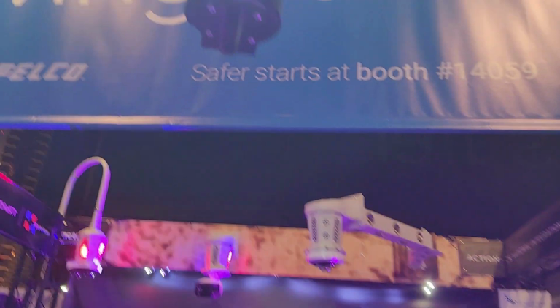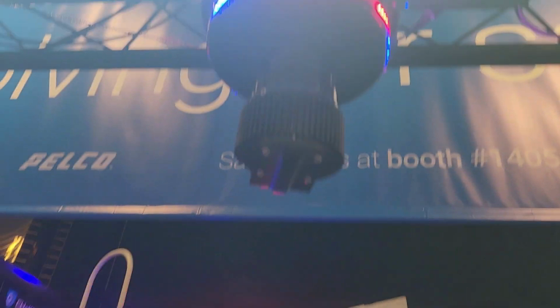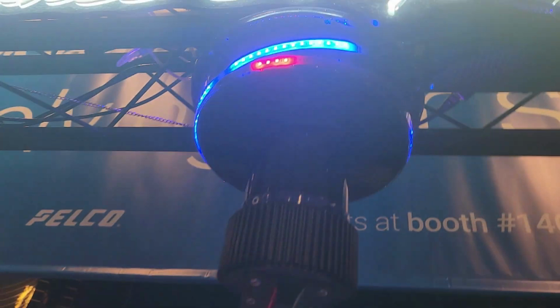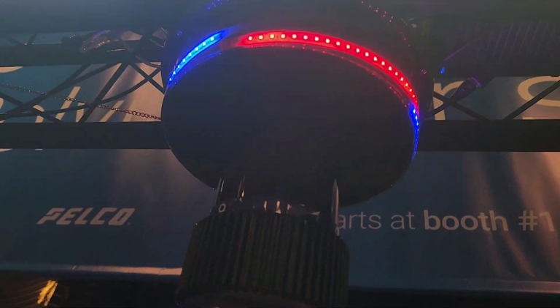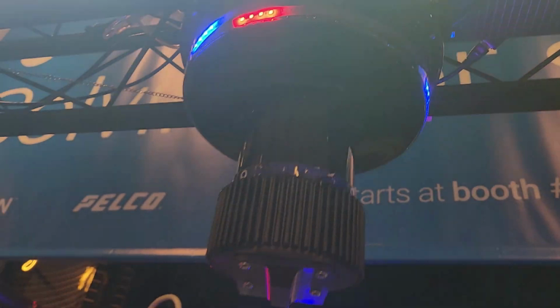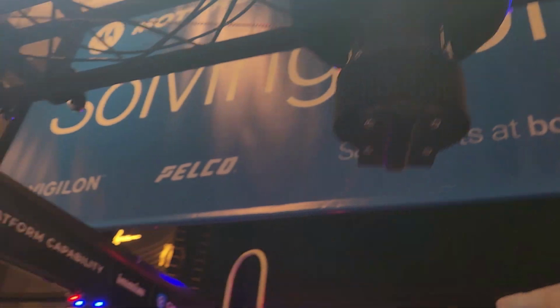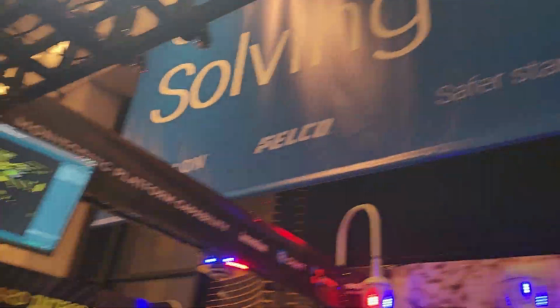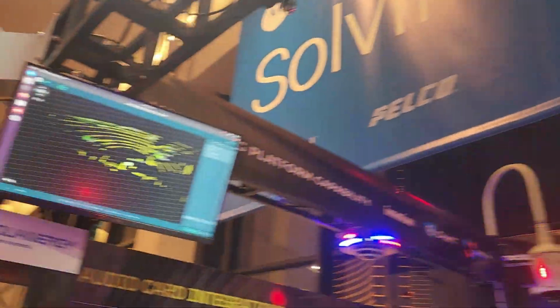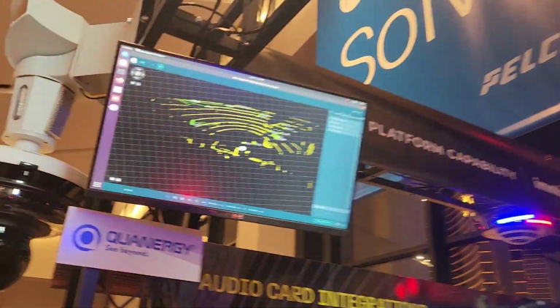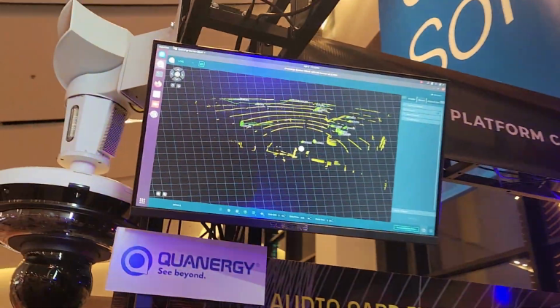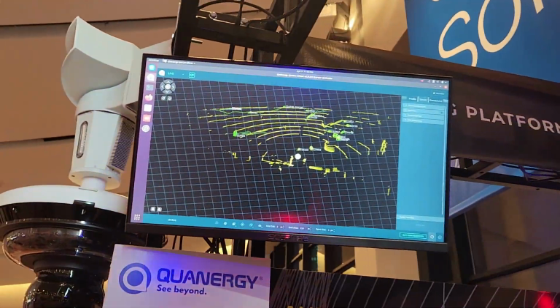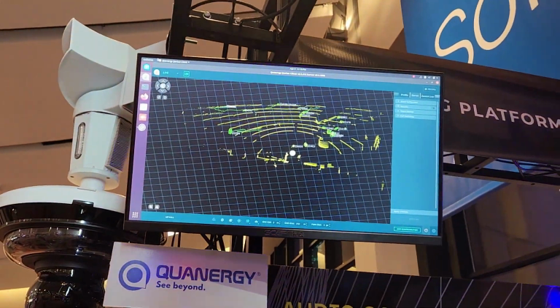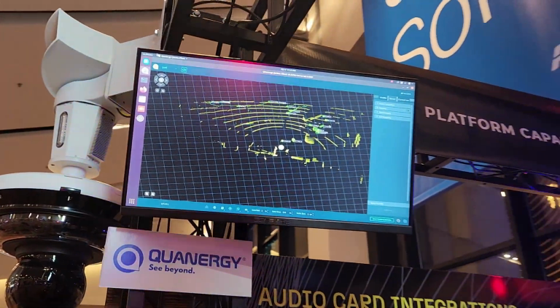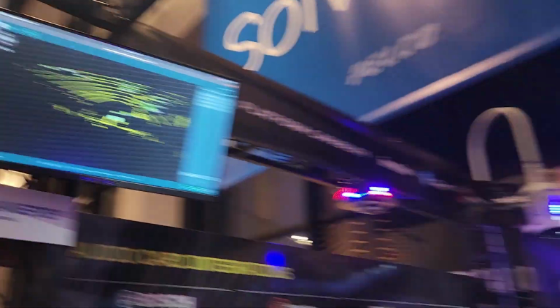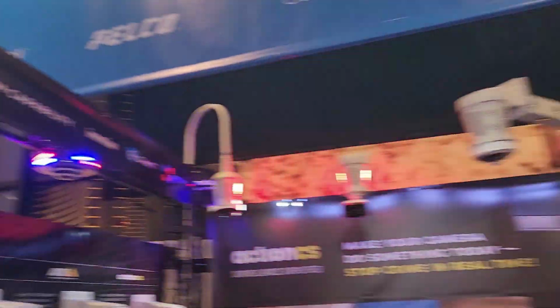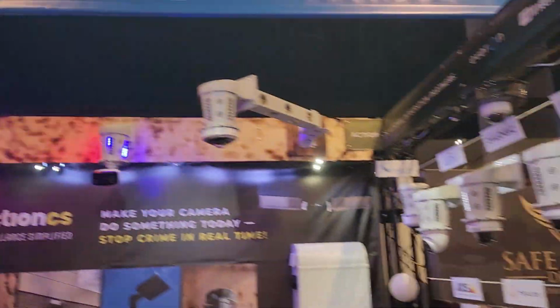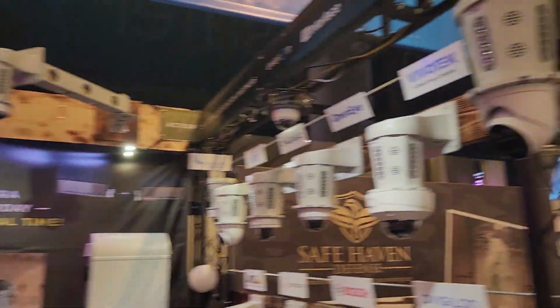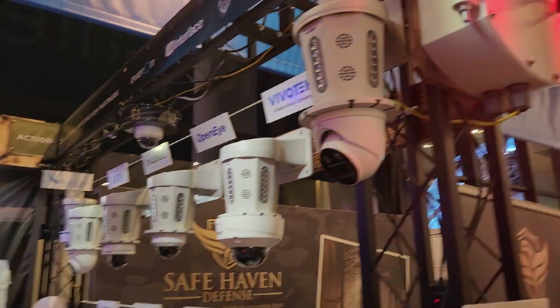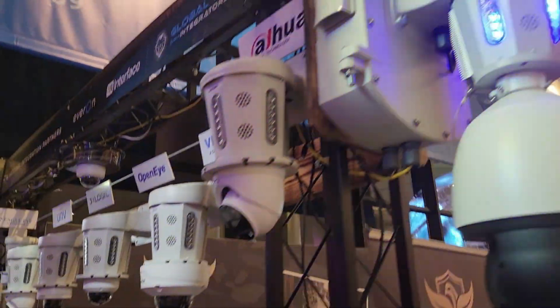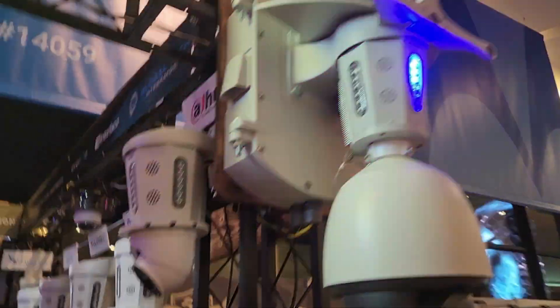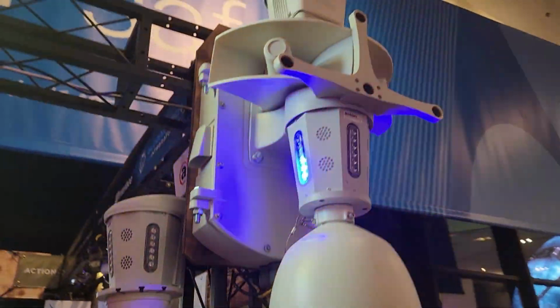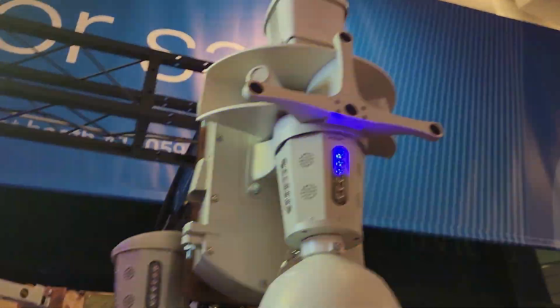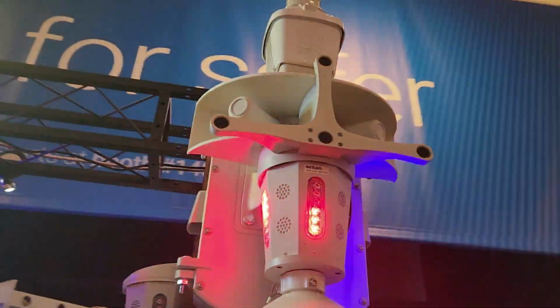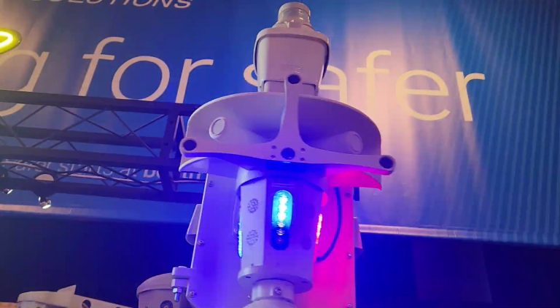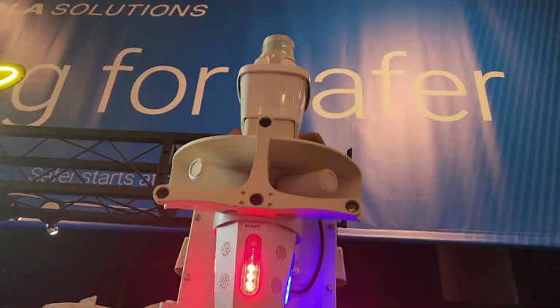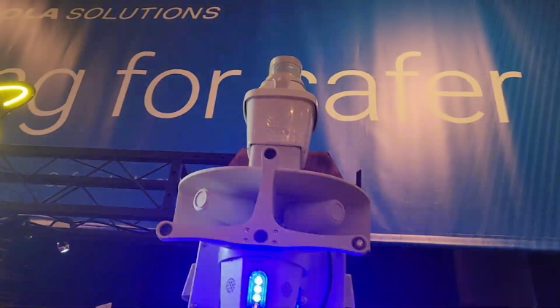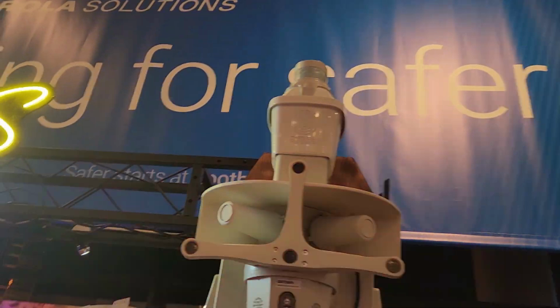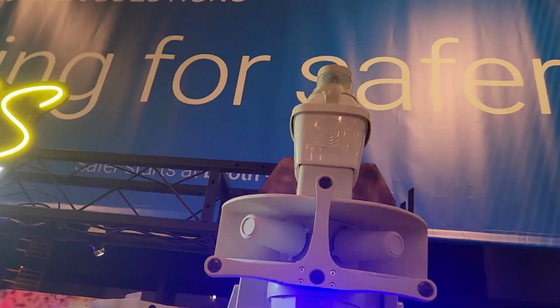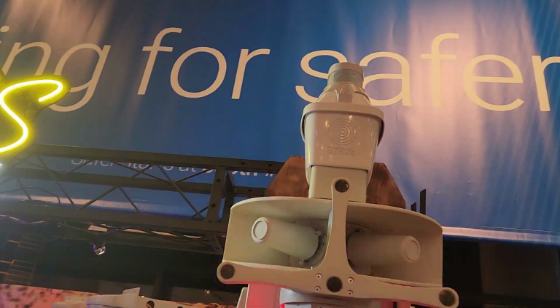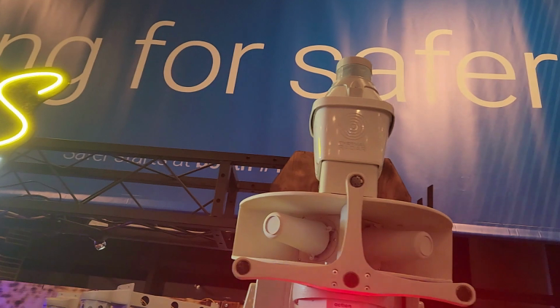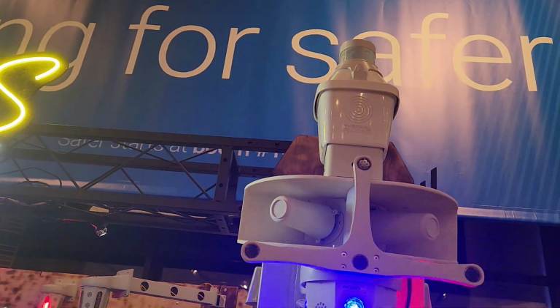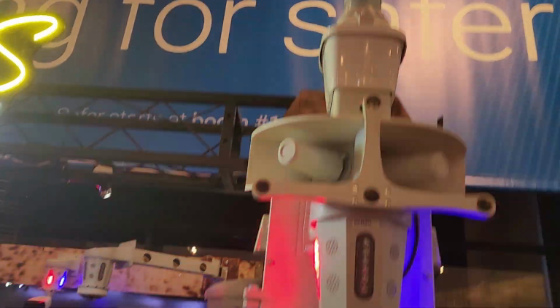Qanergy LiDAR. Safety Dynamics, Sentry Acoustical Detection. Thermal Imaging Radar — 360 degrees.